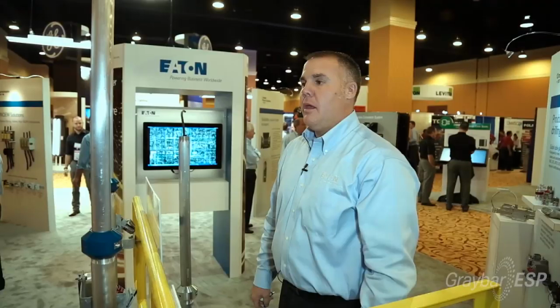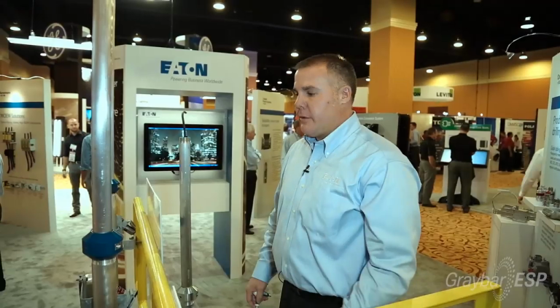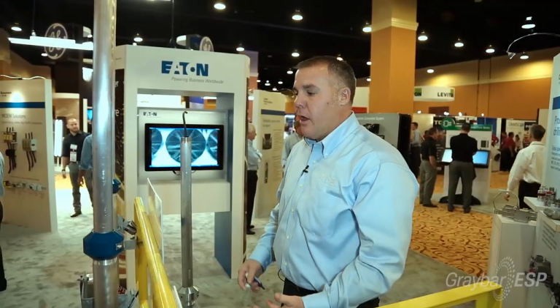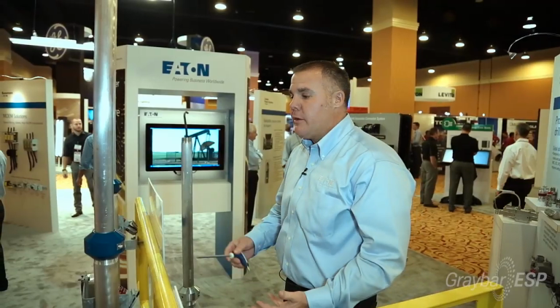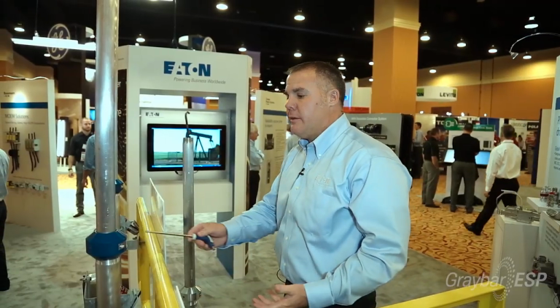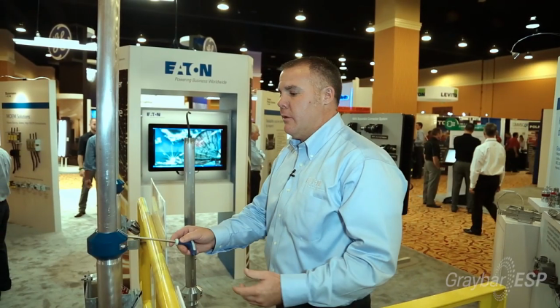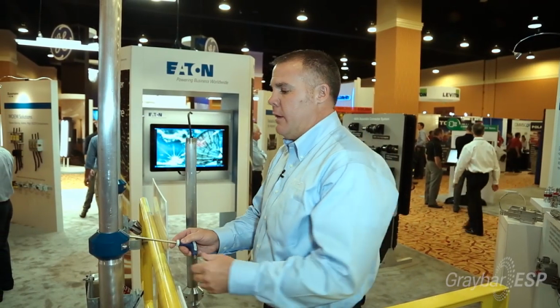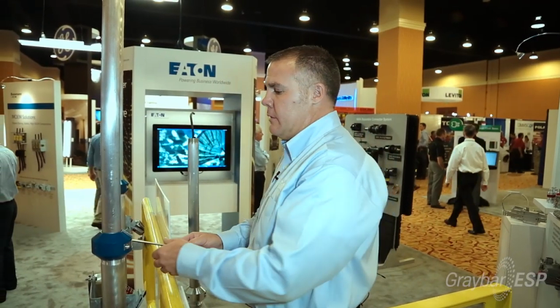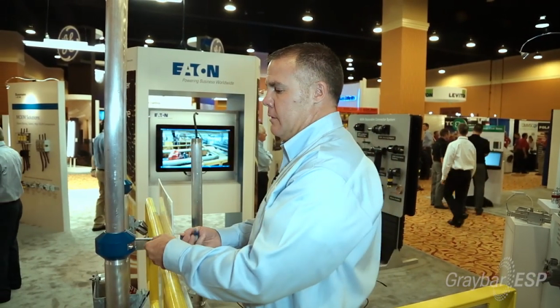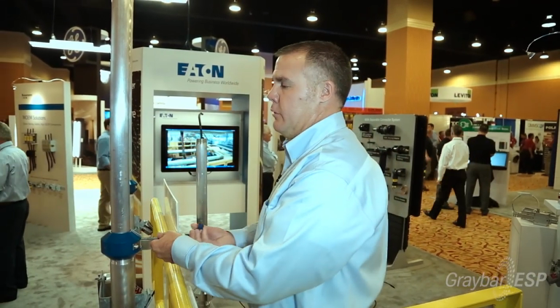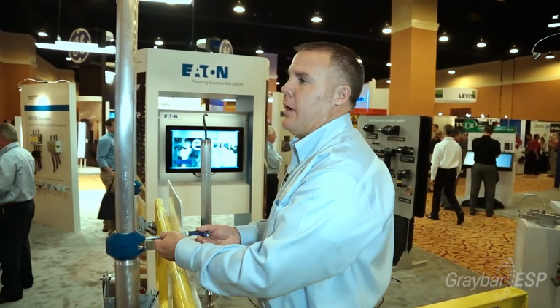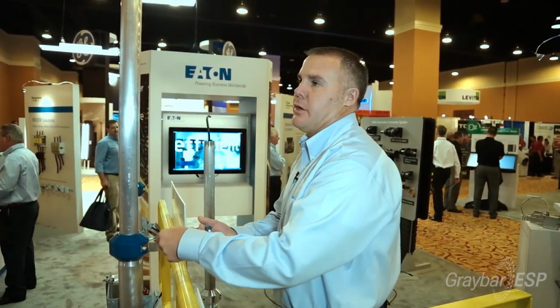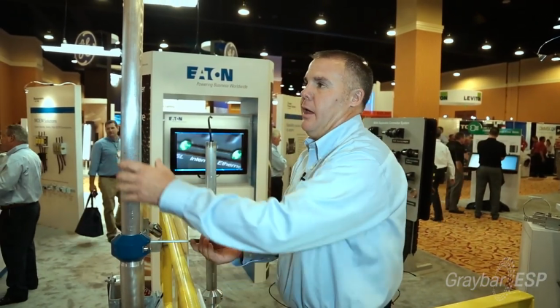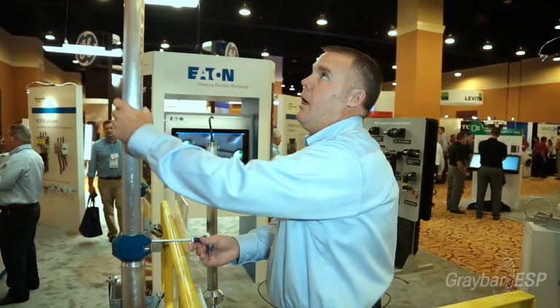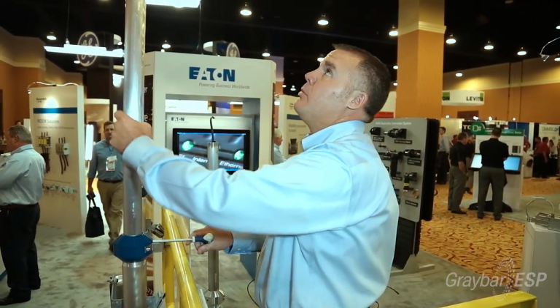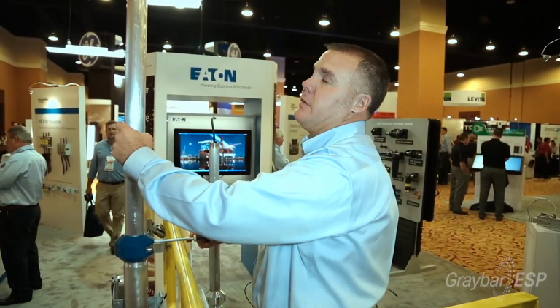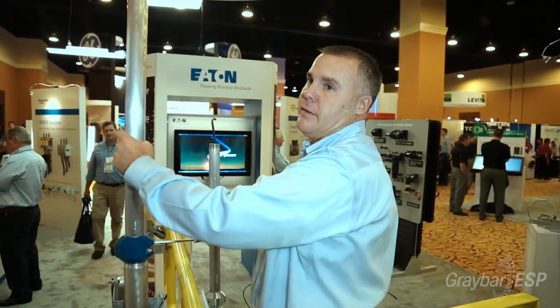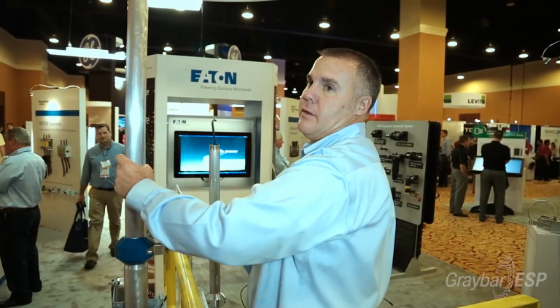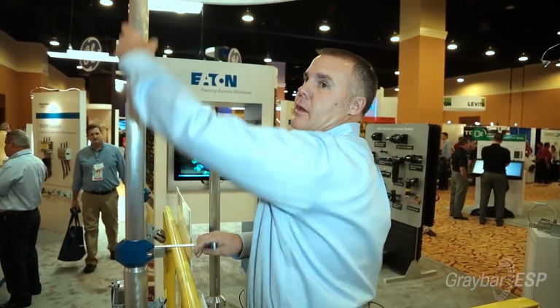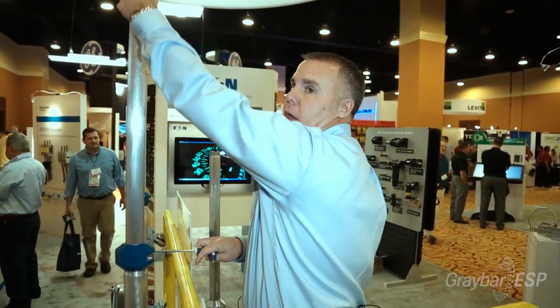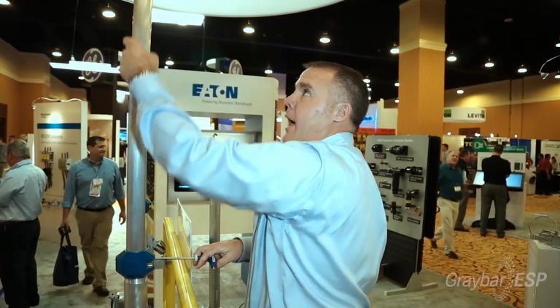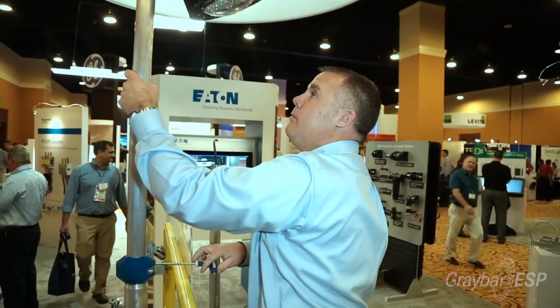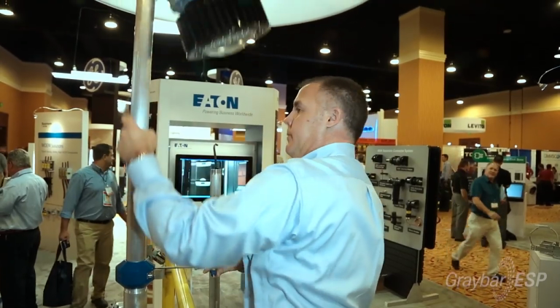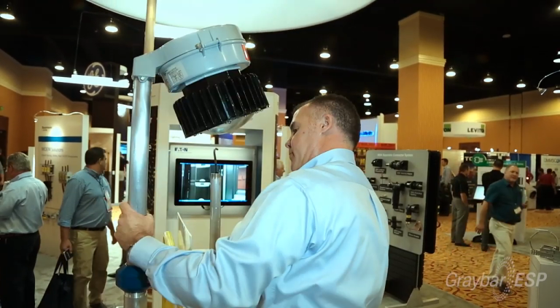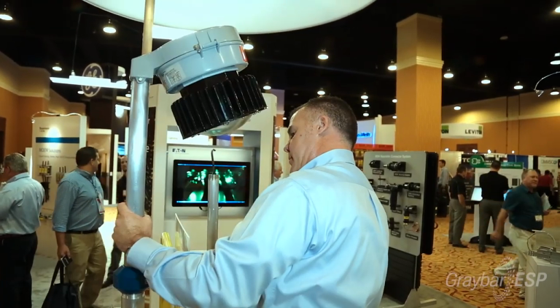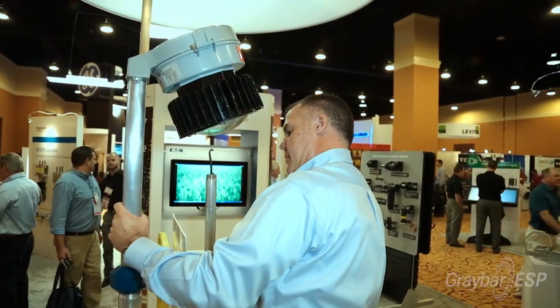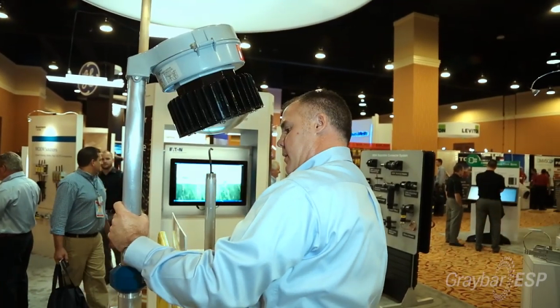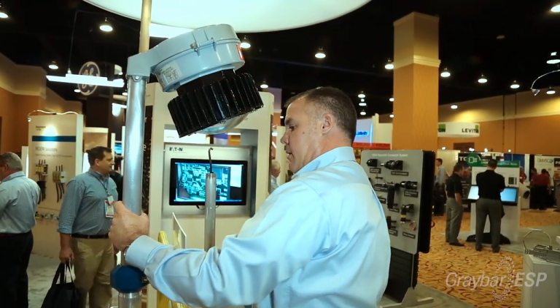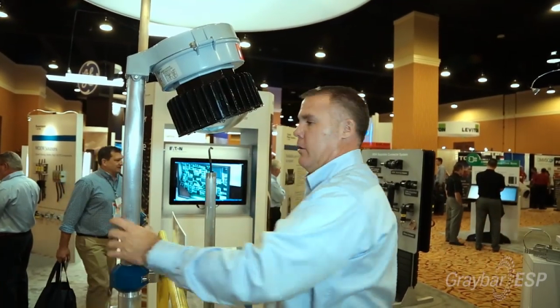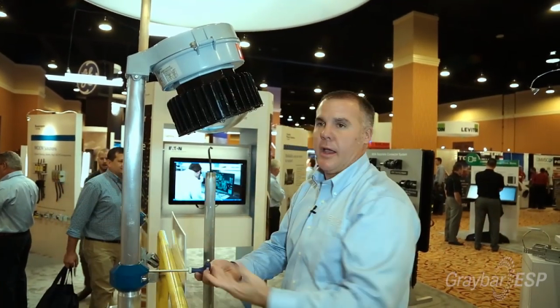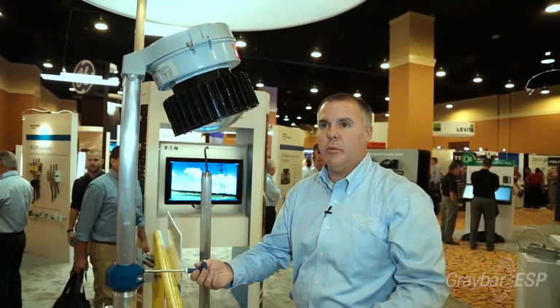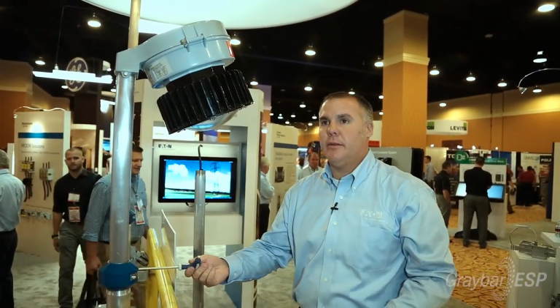It lowers as easy as it raises. The spring actually helps assist it down, and you lock it into place.